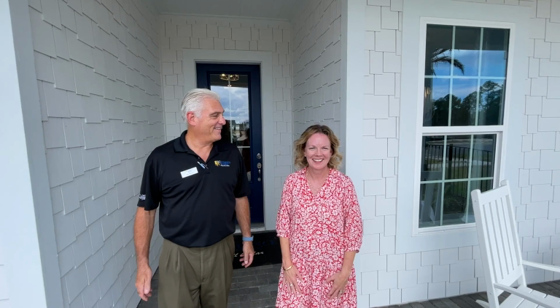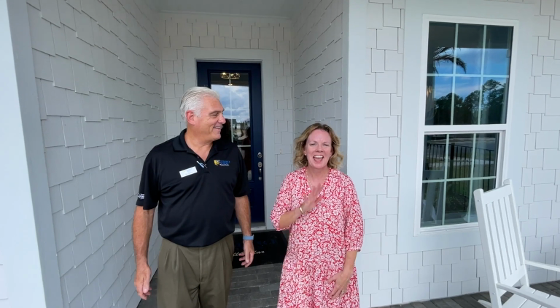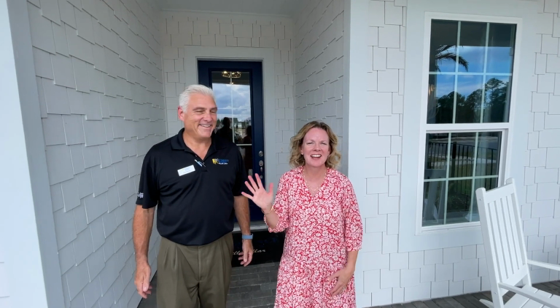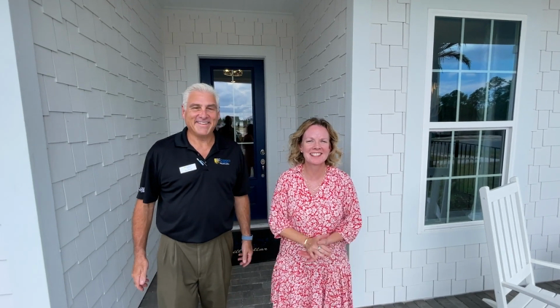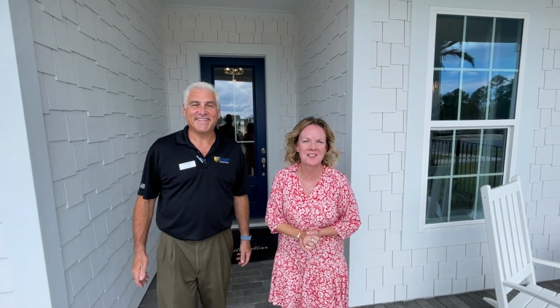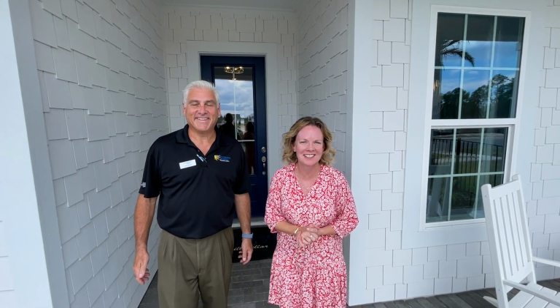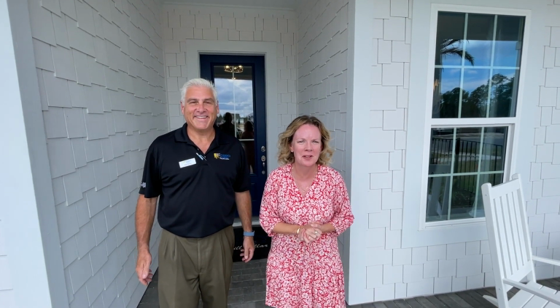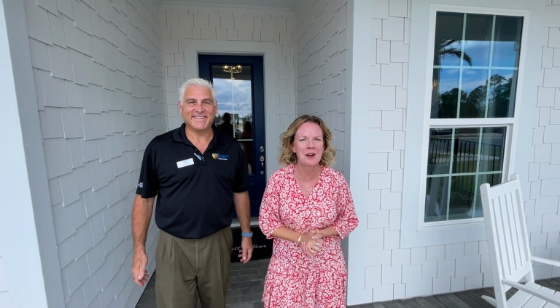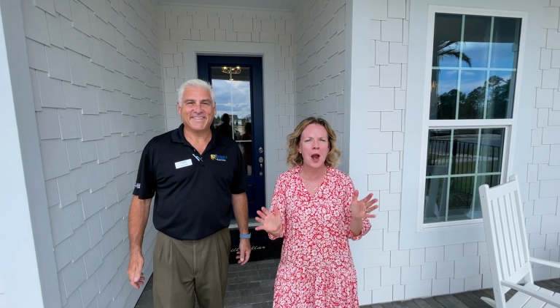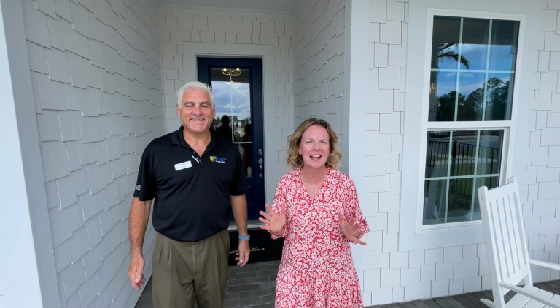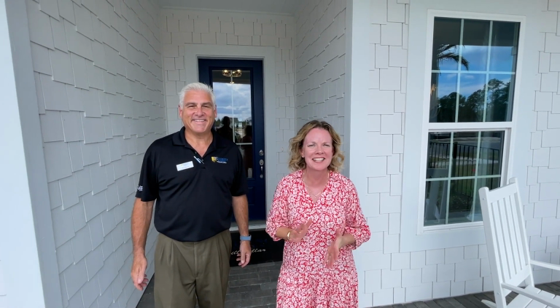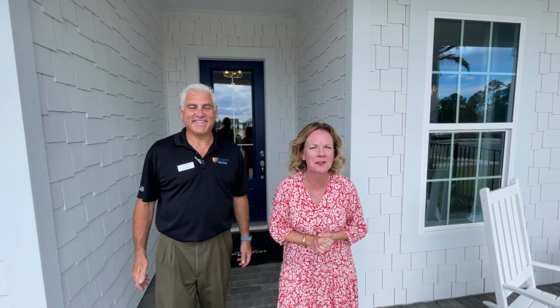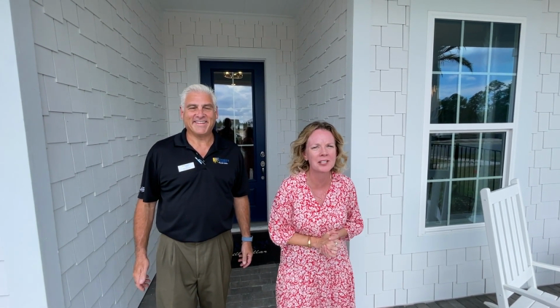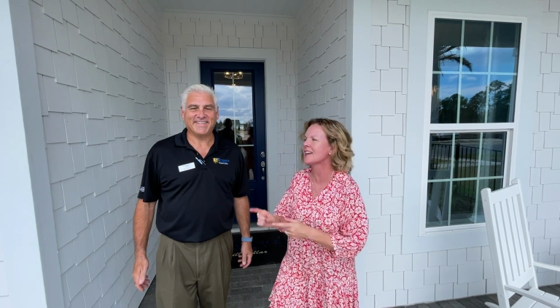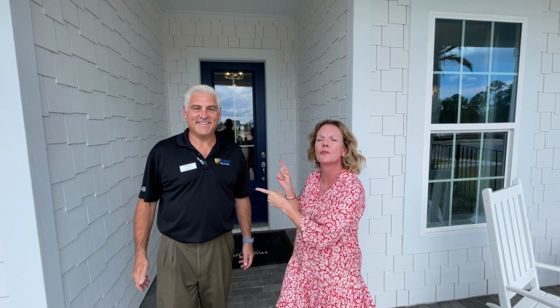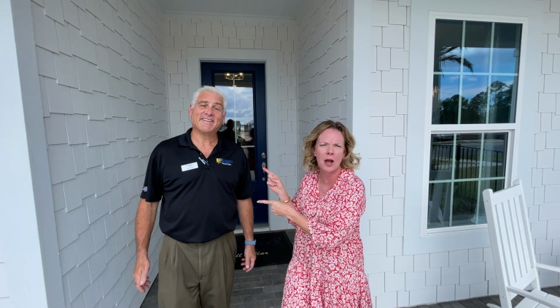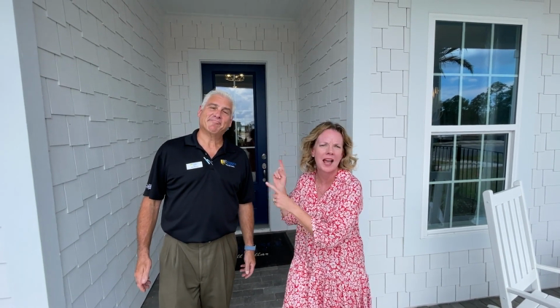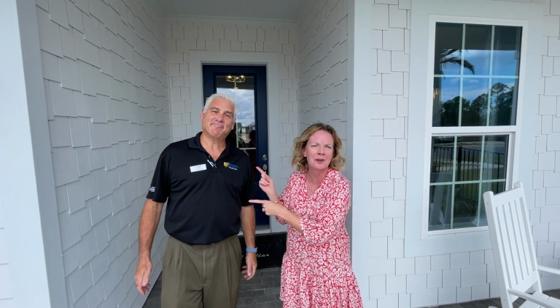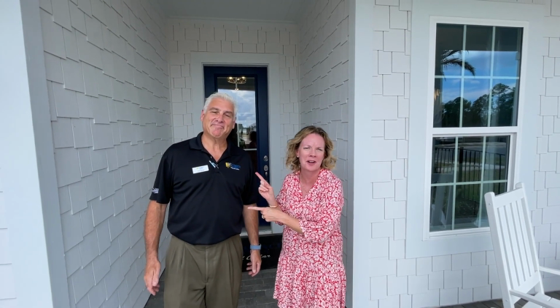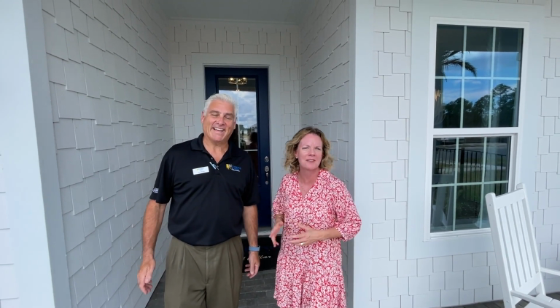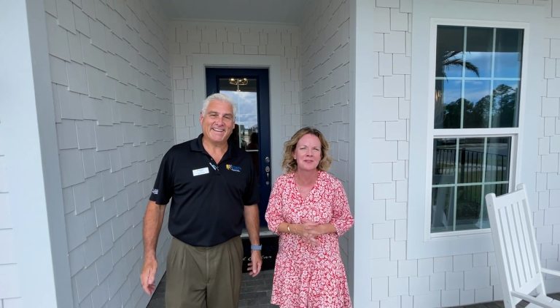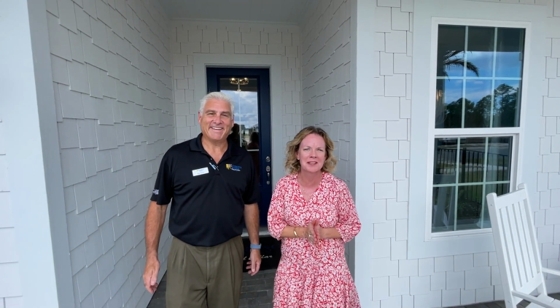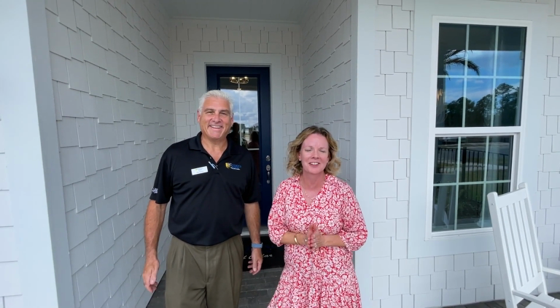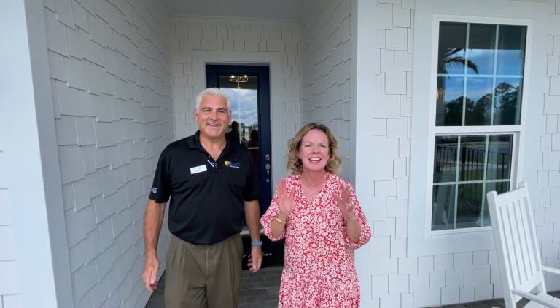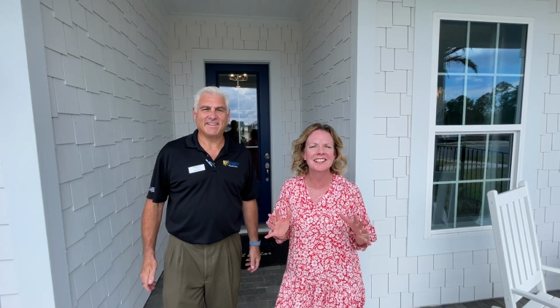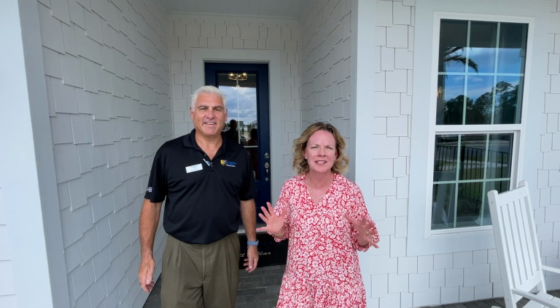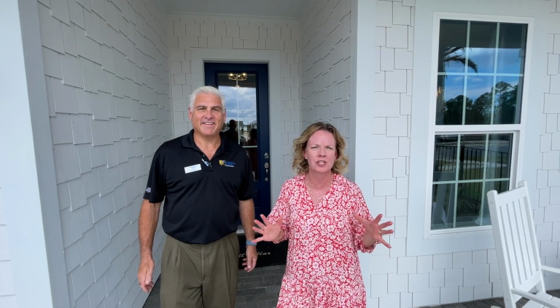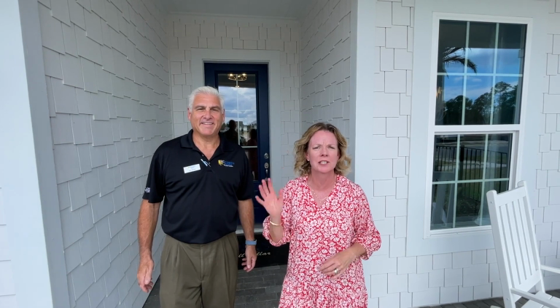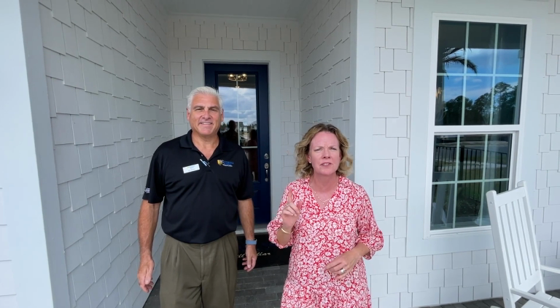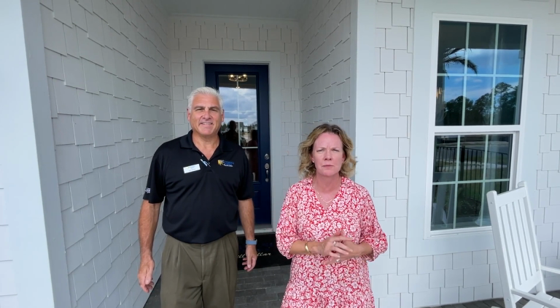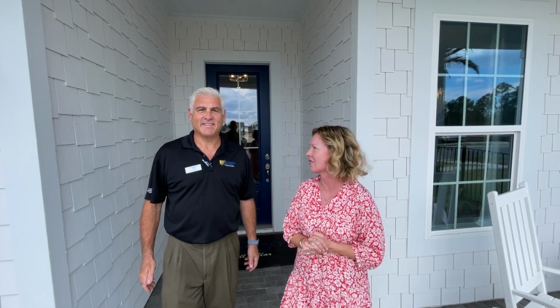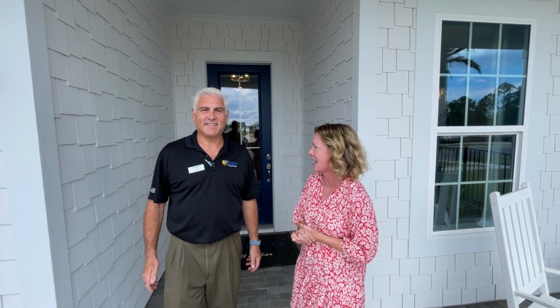Hey everybody, it's Heather from the Nocatee Welcome Center and we are back in Seabrook Village with guess who? You know them — Ira Horn of Providence Homes by Bill Seller. And he is so excited to show us this 50-foot product that they have.